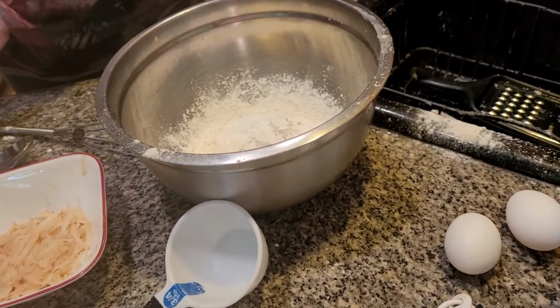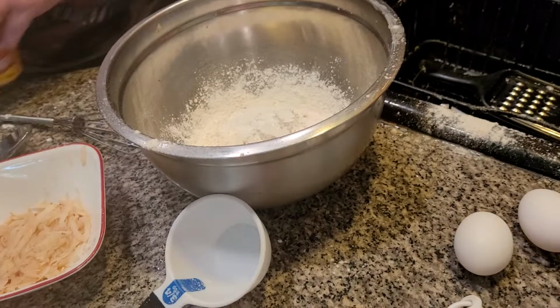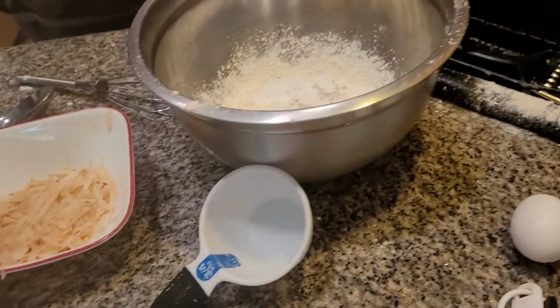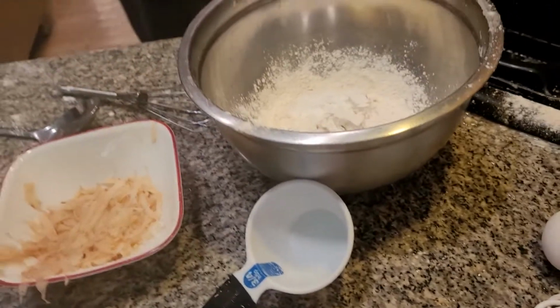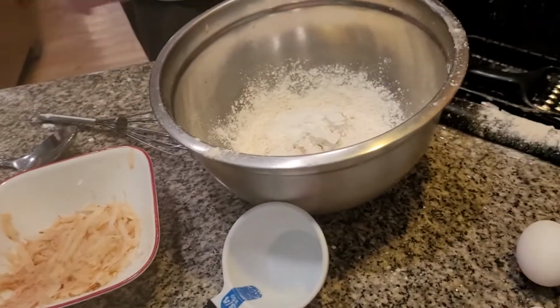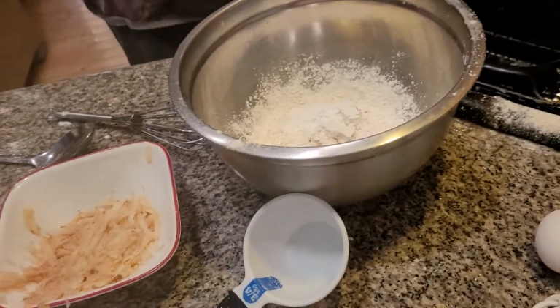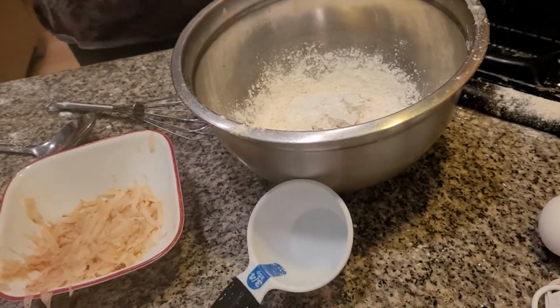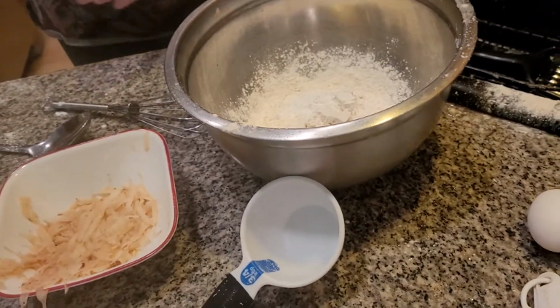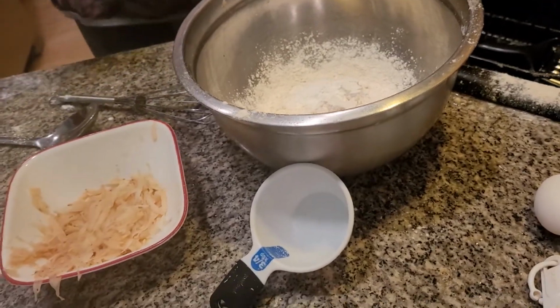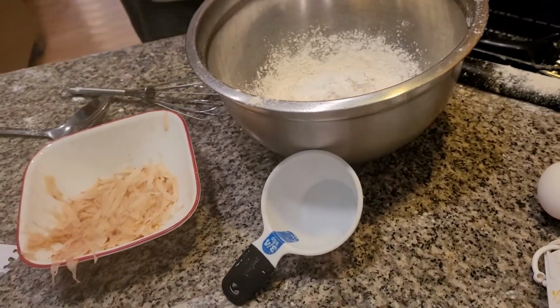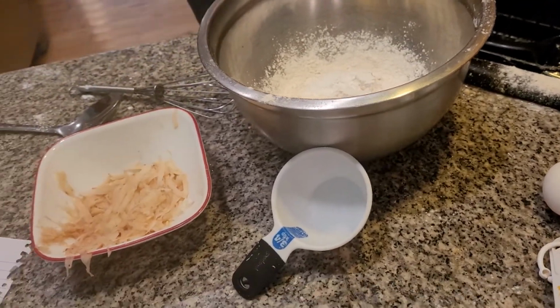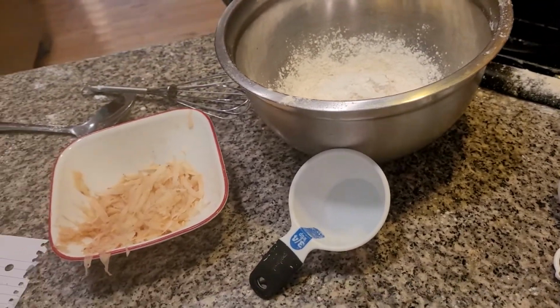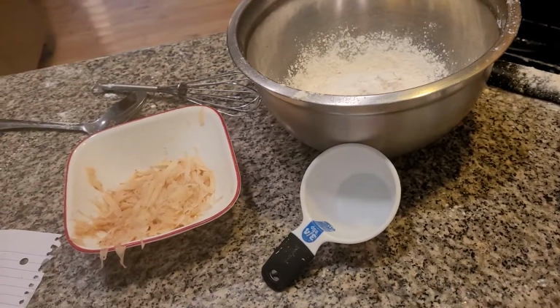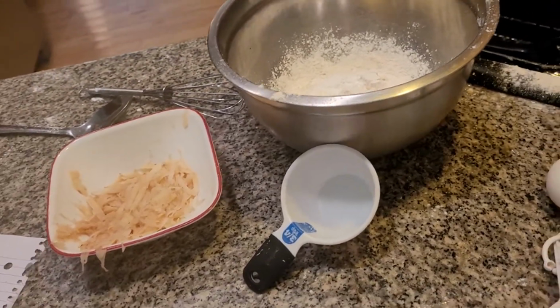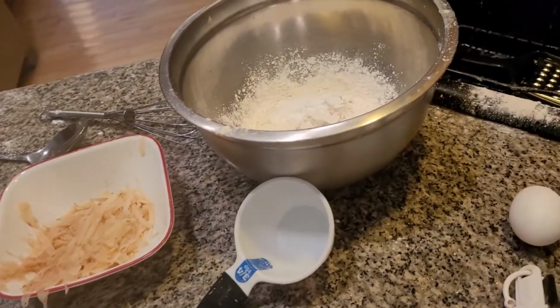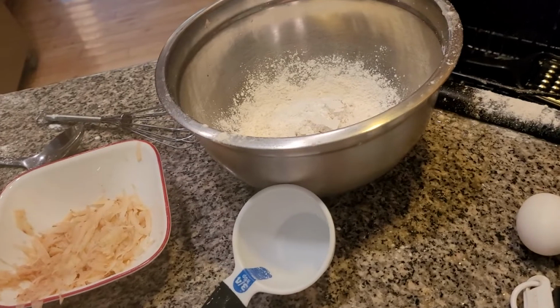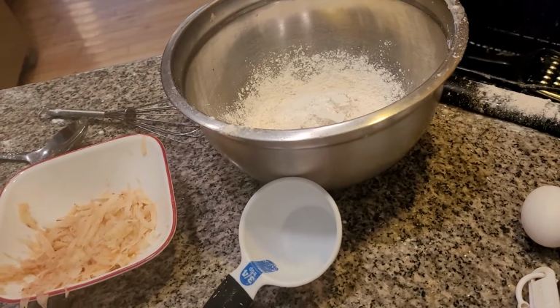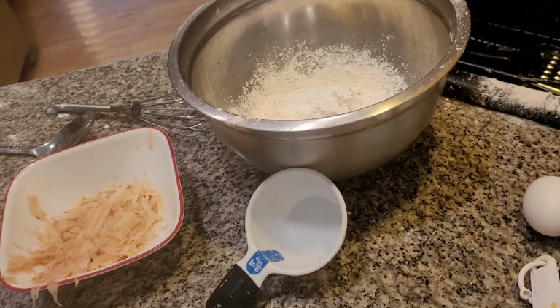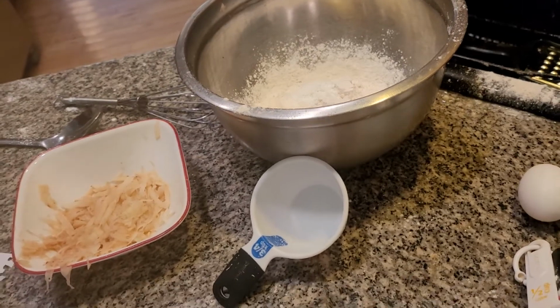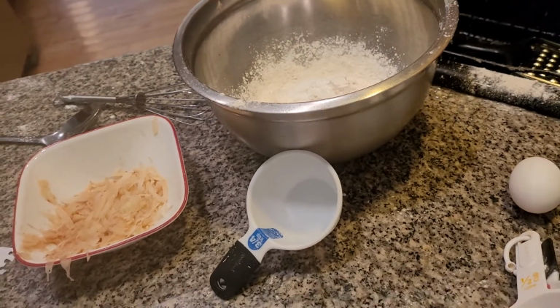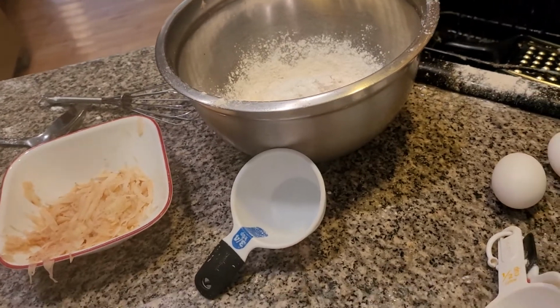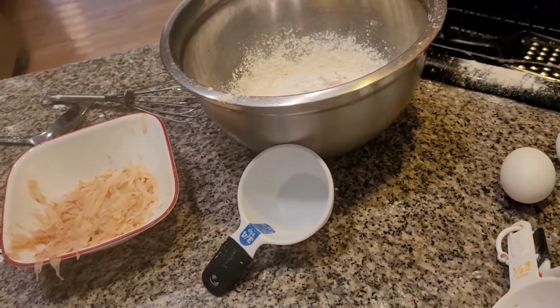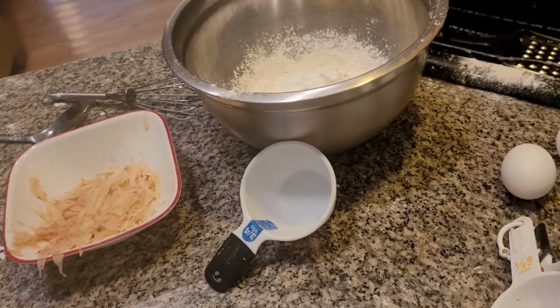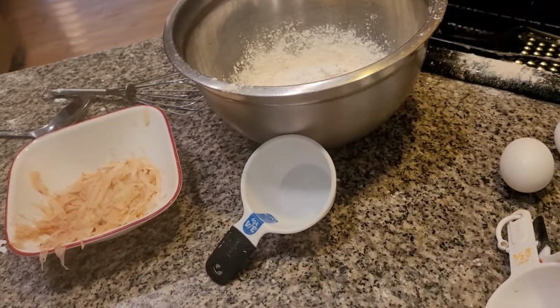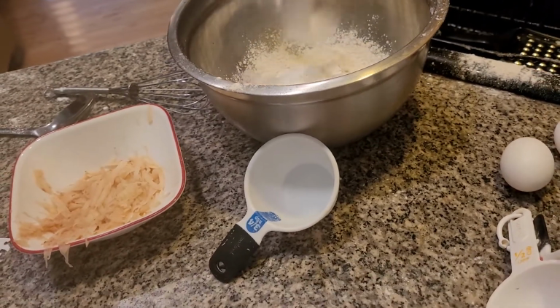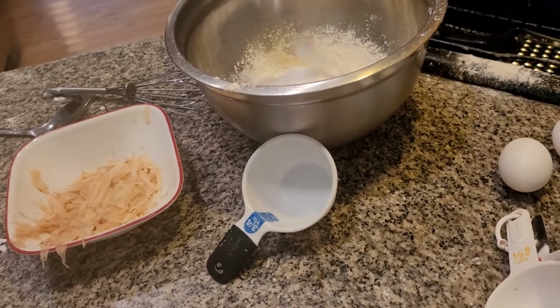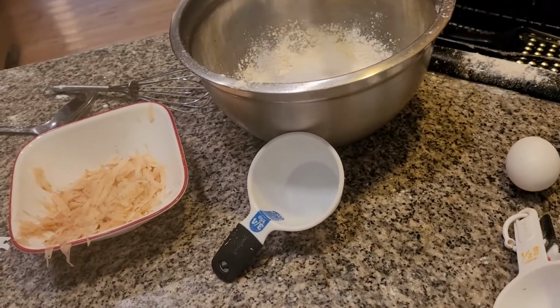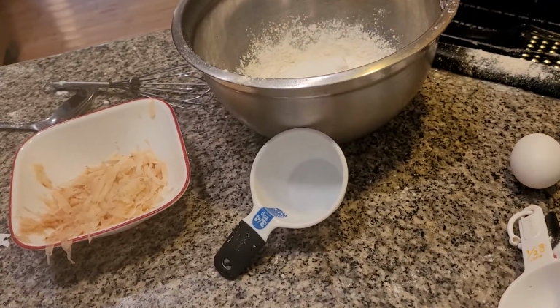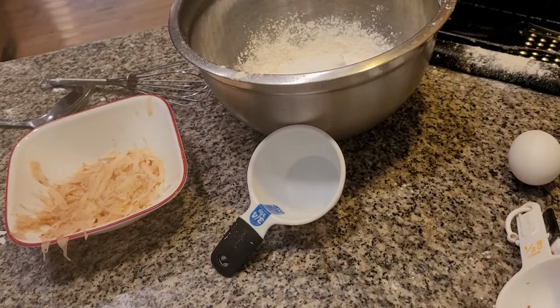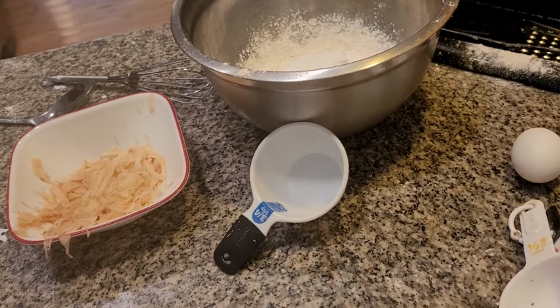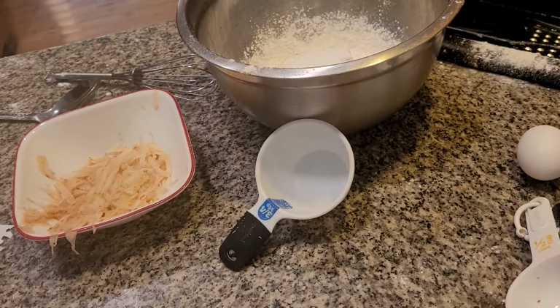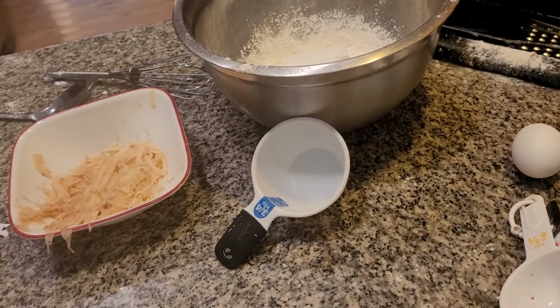I also need to grab sugar — just a tablespoon of sugar. You don't need to have much sugar in this.